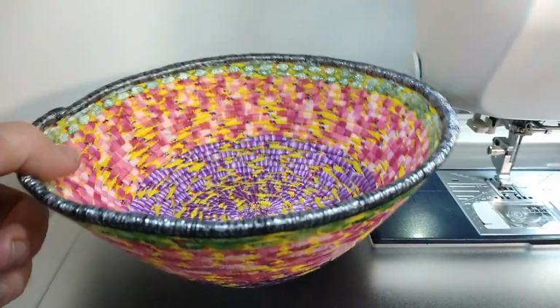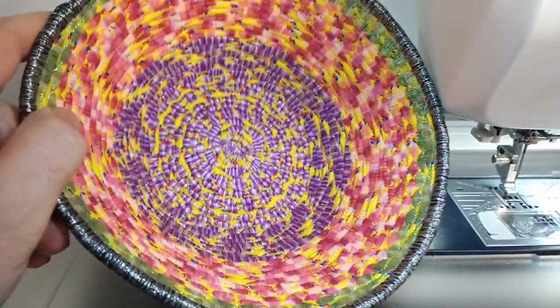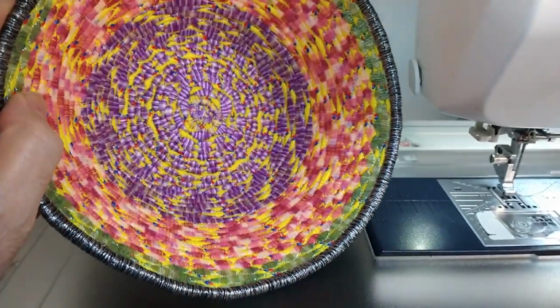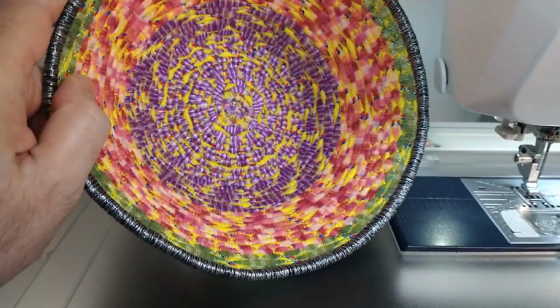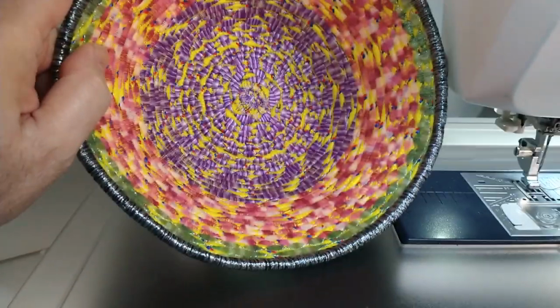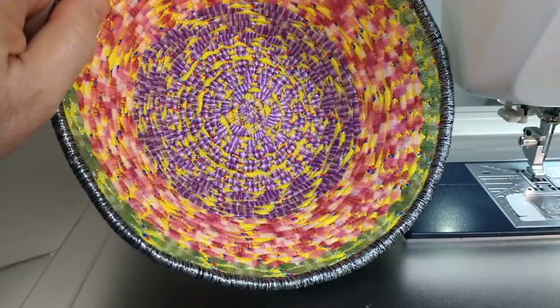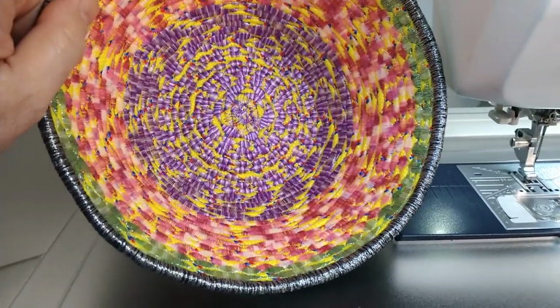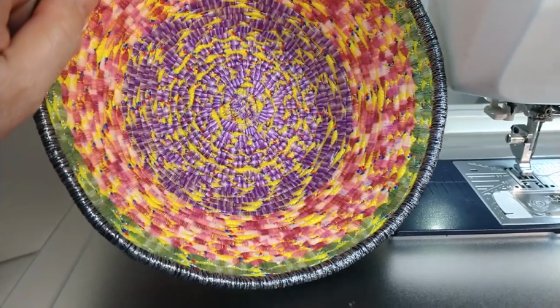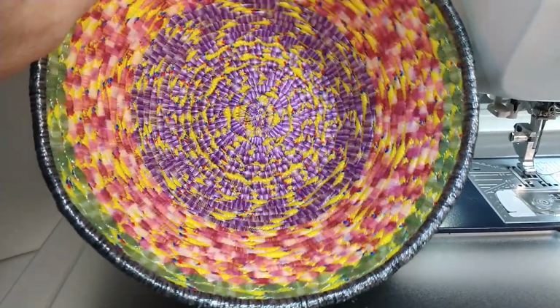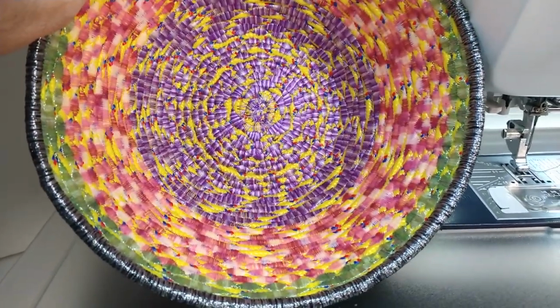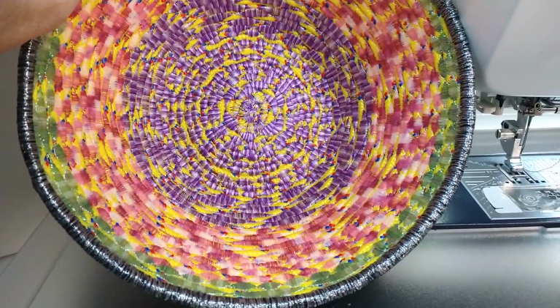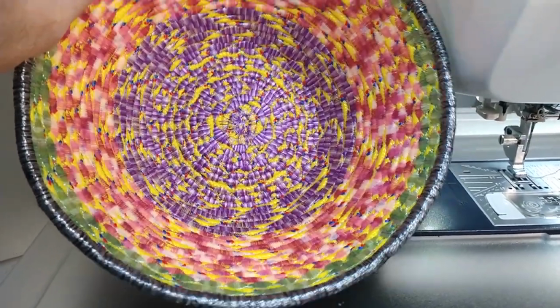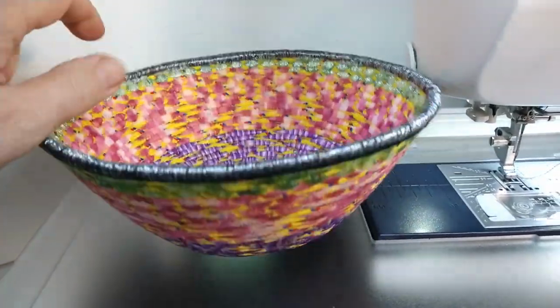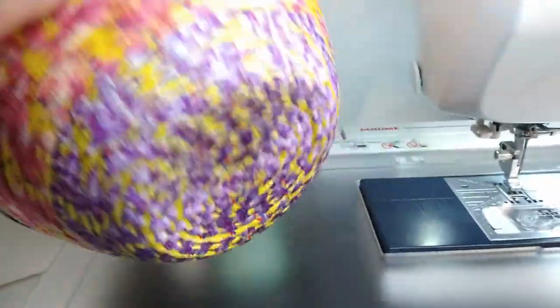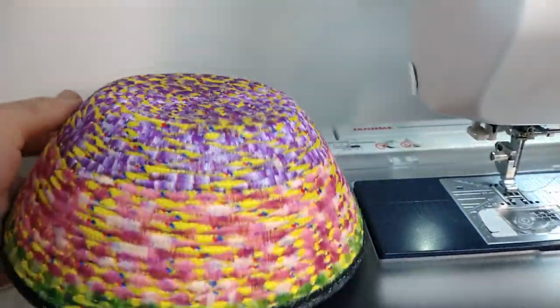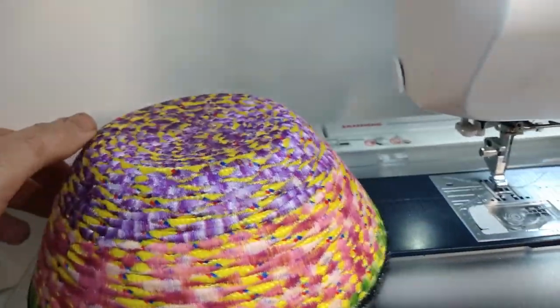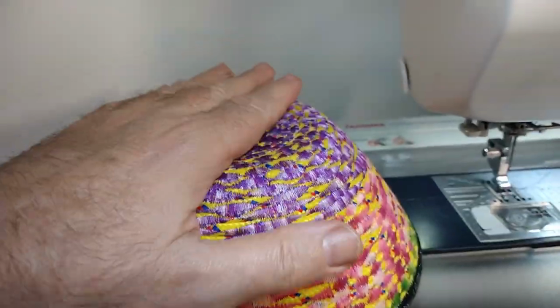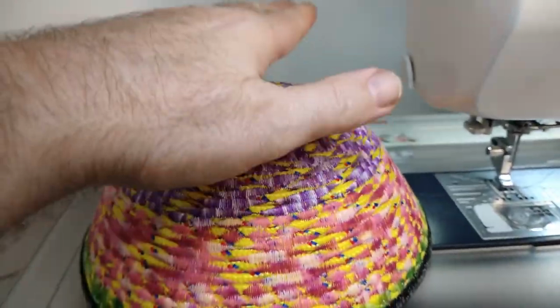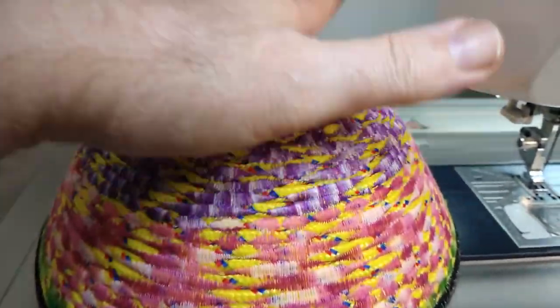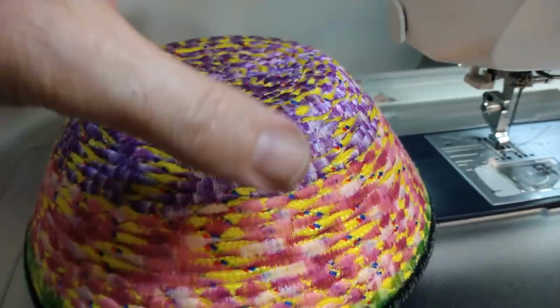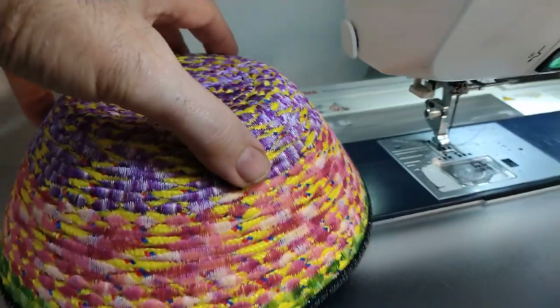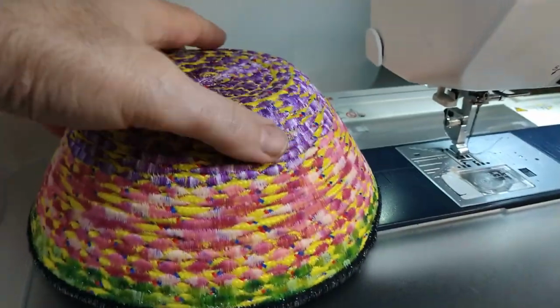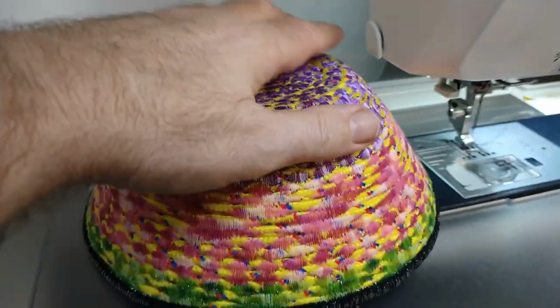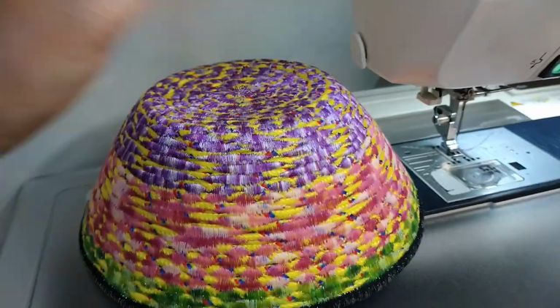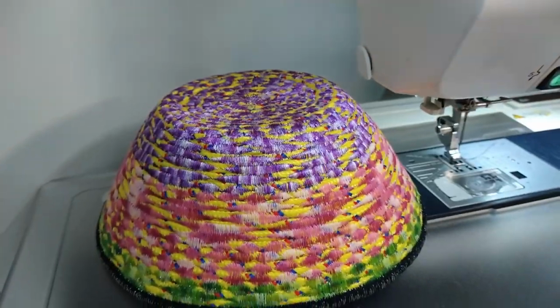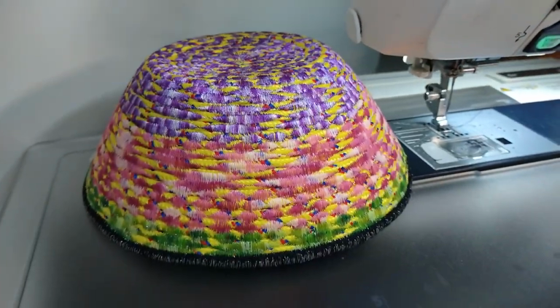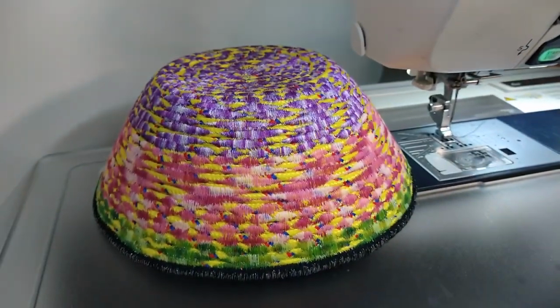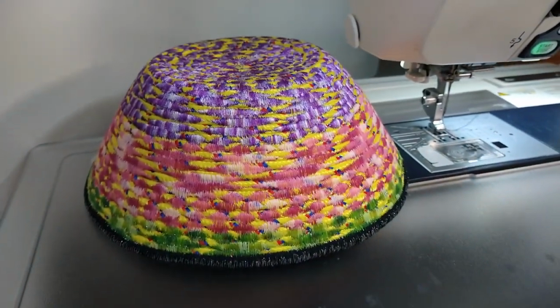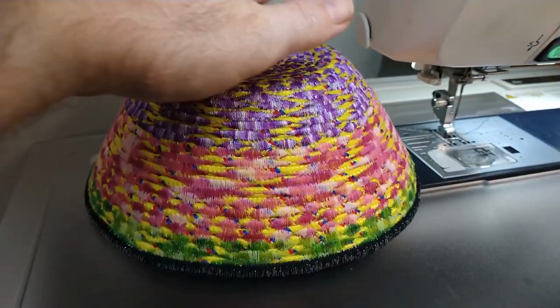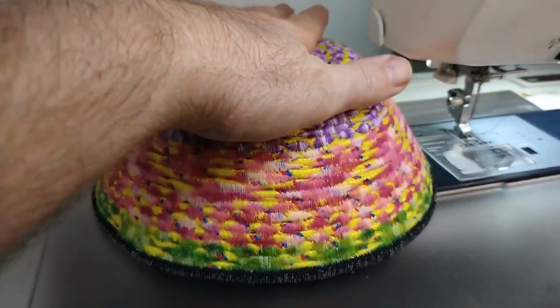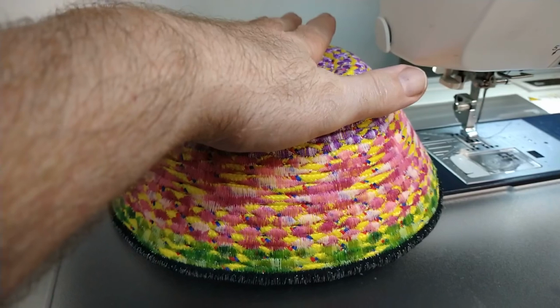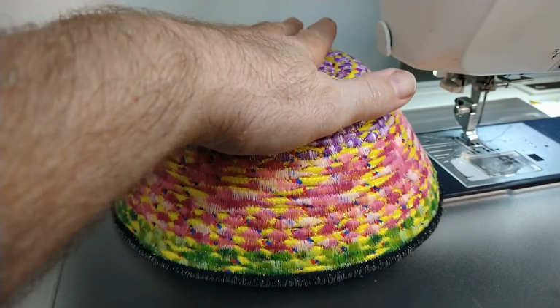I am in love with these bowls. Now people will ask me if I'm going to be selling these bowls. Well, you know what? After the holidays, I will be making them to sell. They will be sold as works of art.